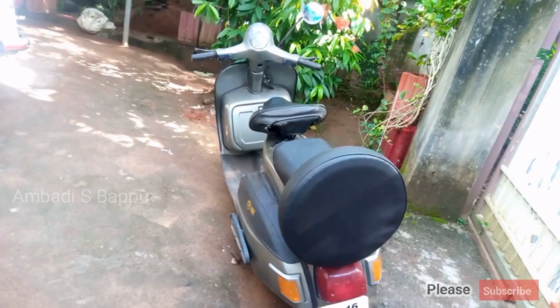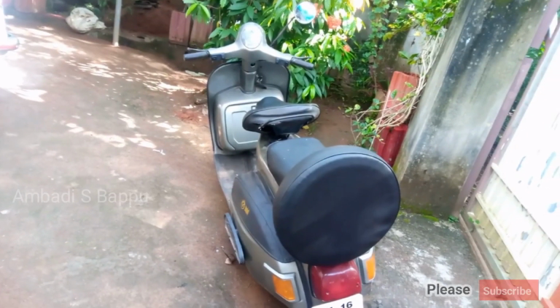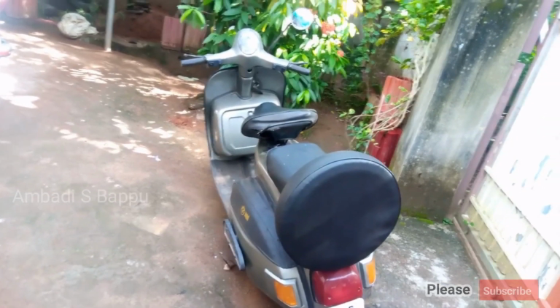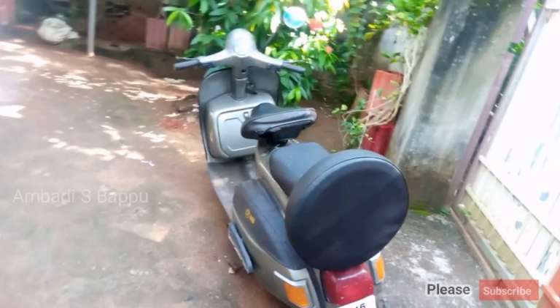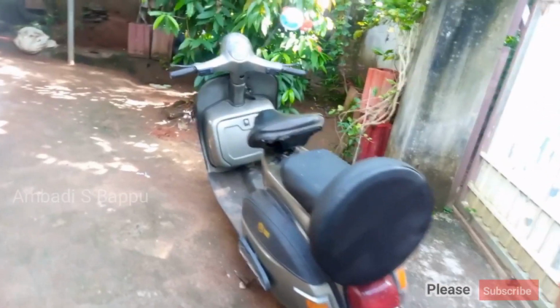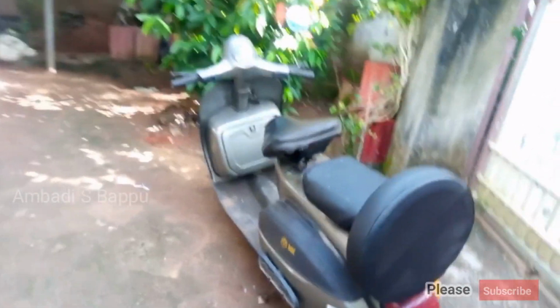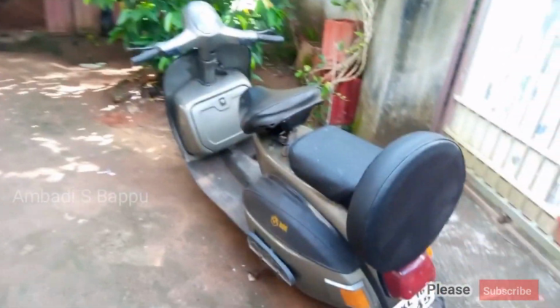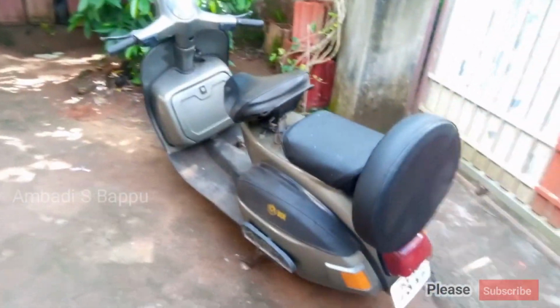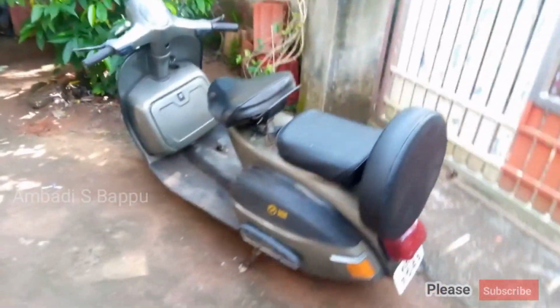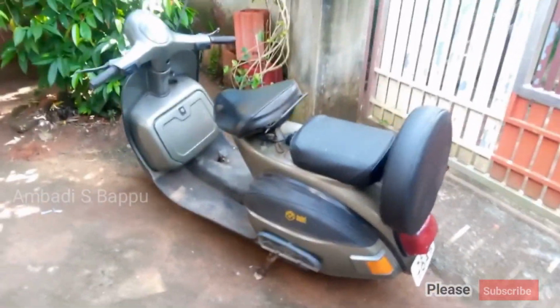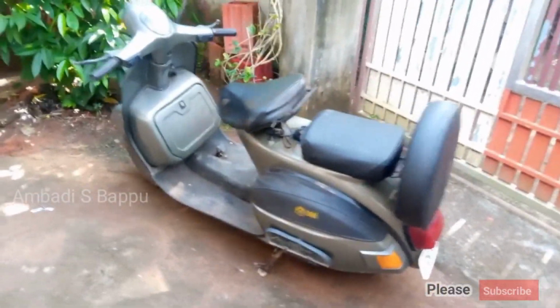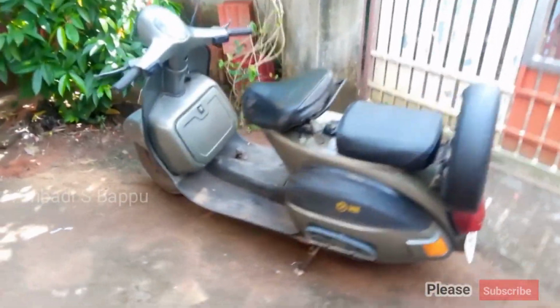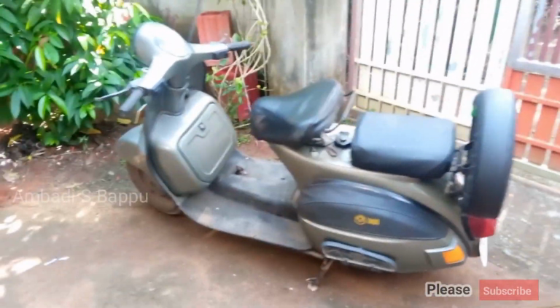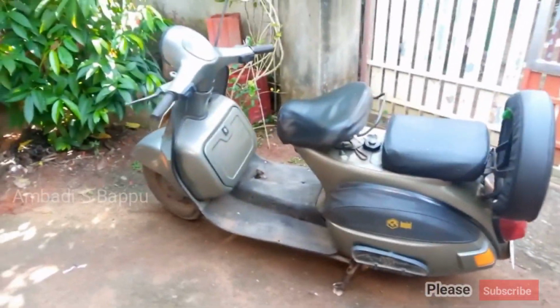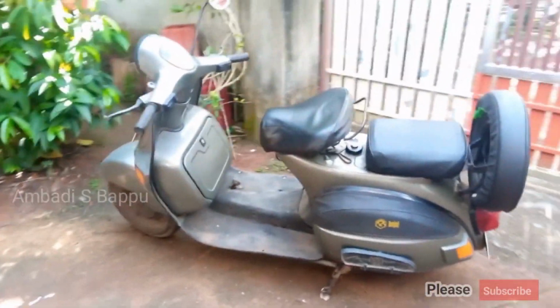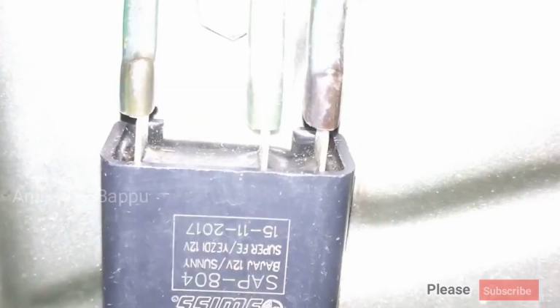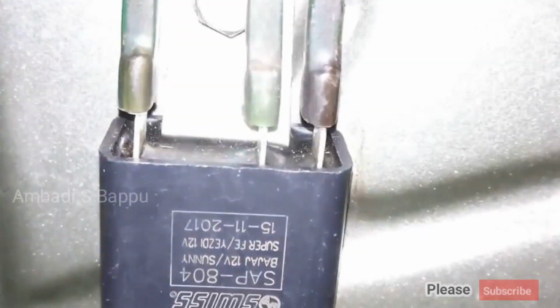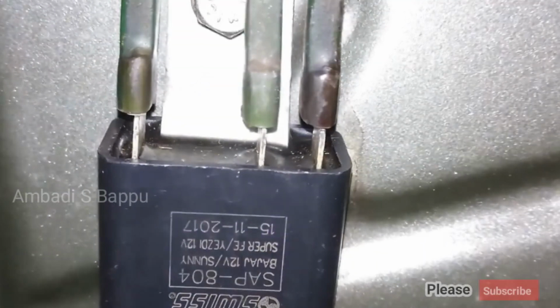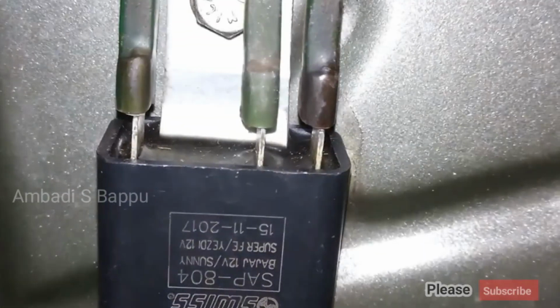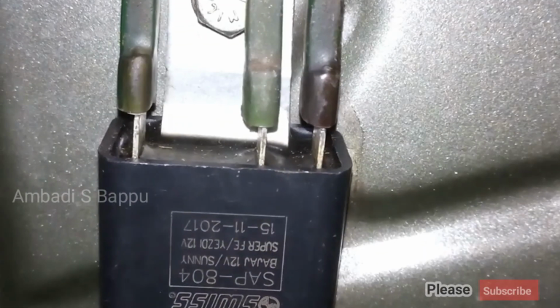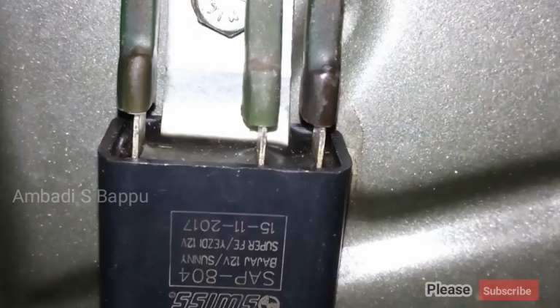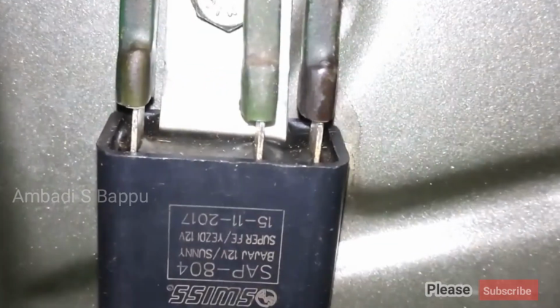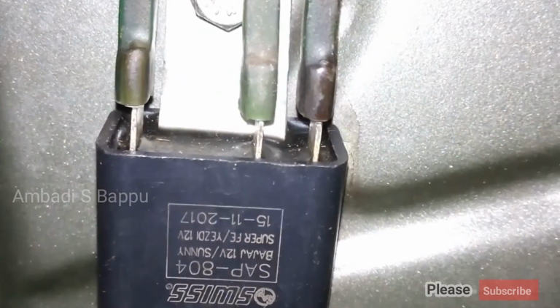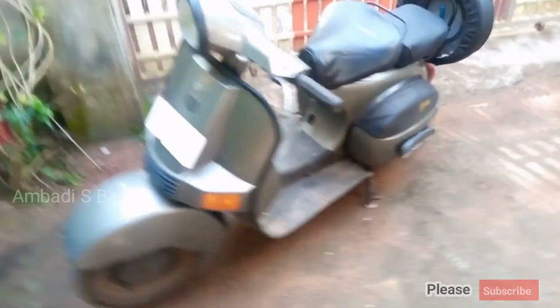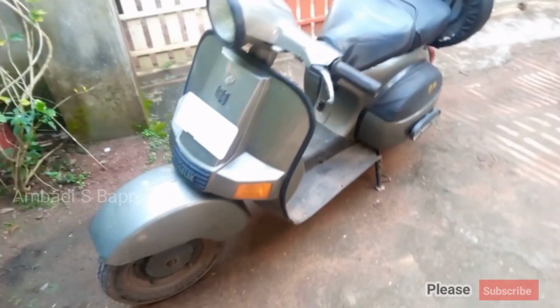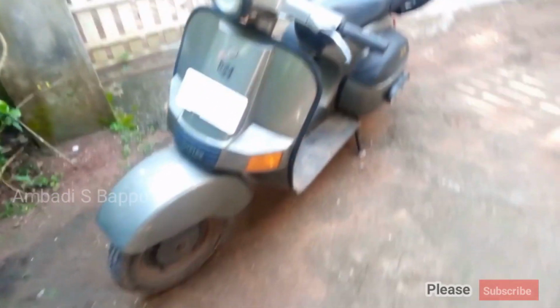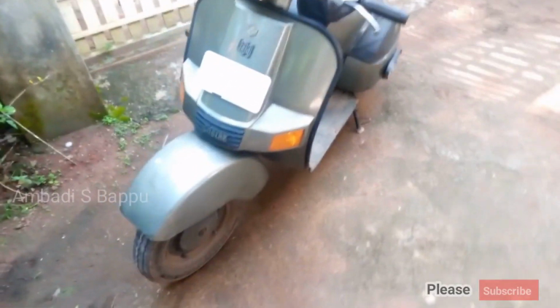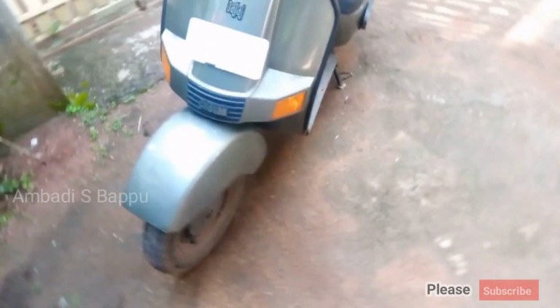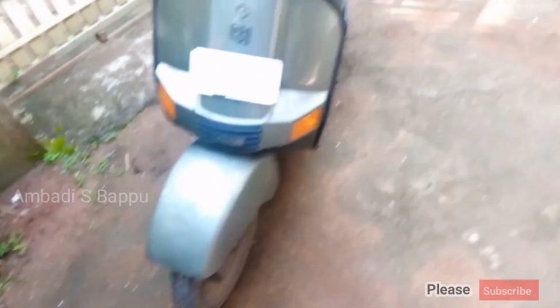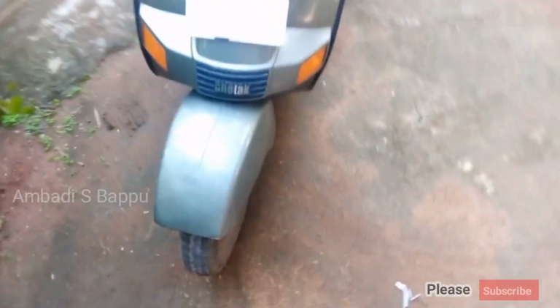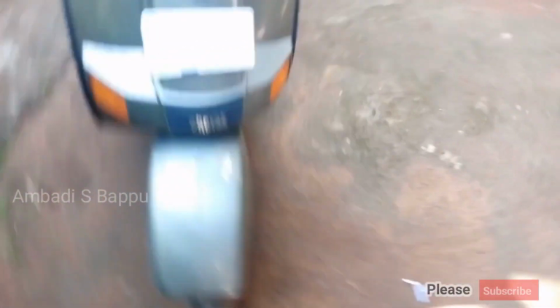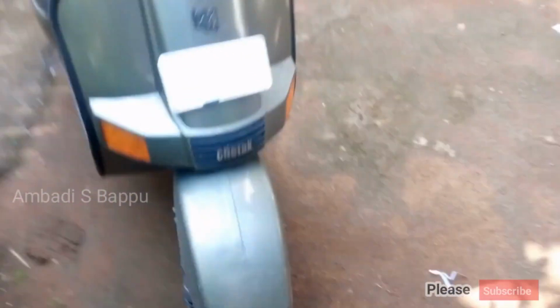The vehicle showing here is the Beja Cherec Classic 2003 model. This was the video about the regulator. There are more videos about the Beja Cherec scooter on my channel.